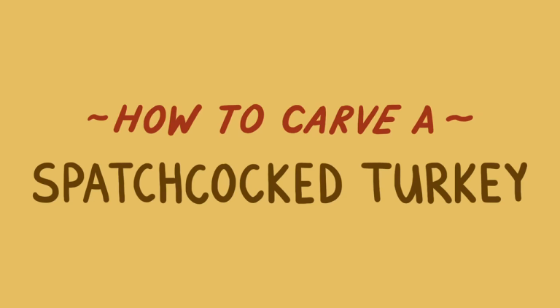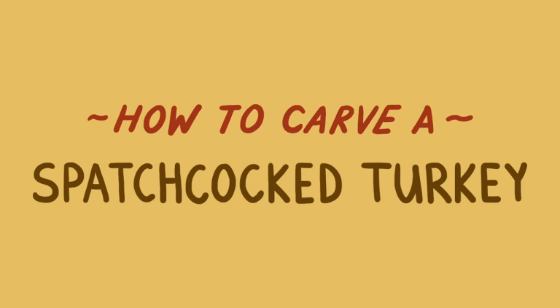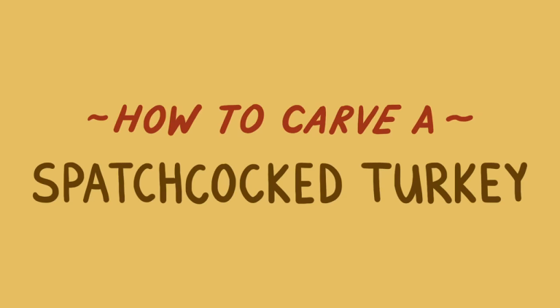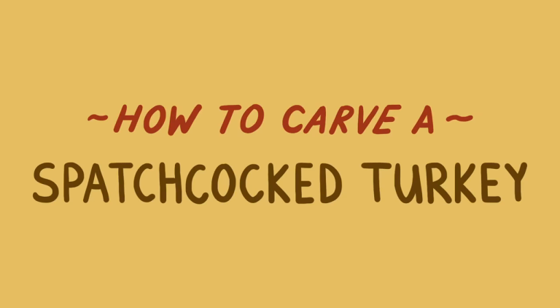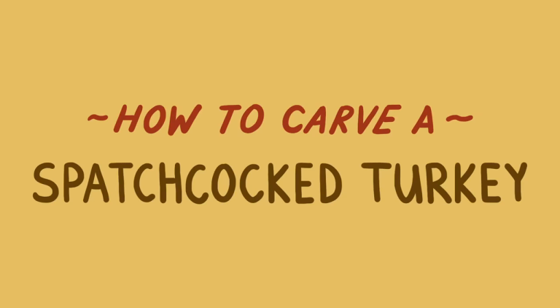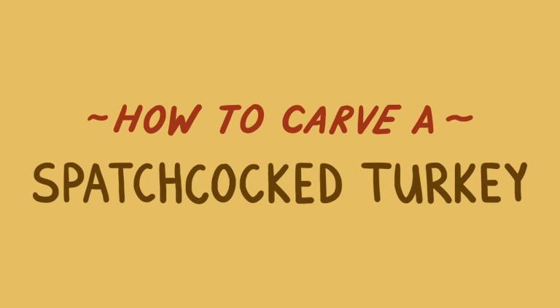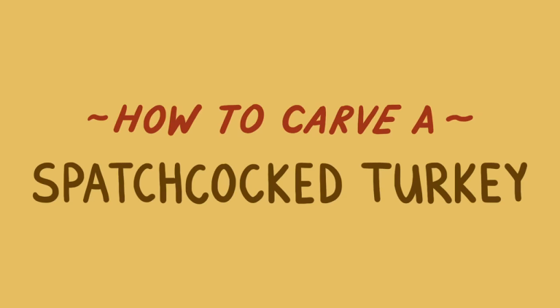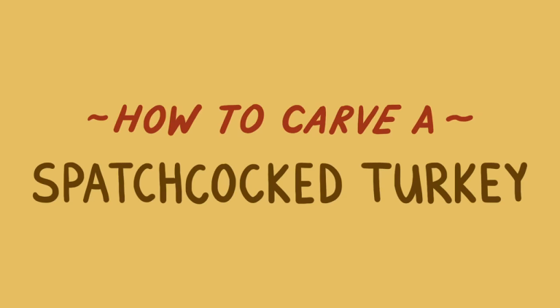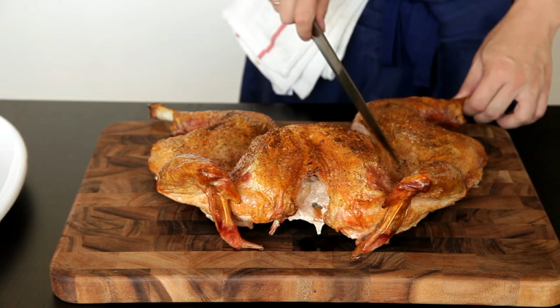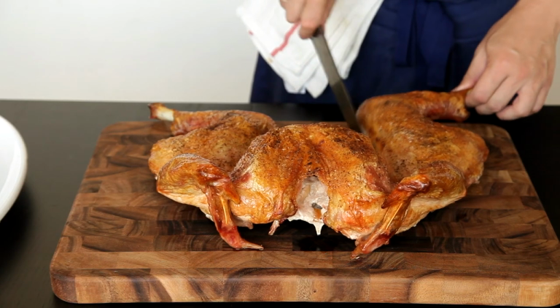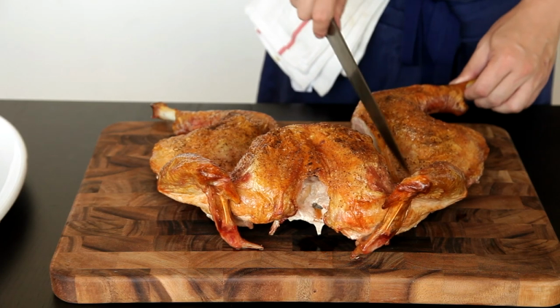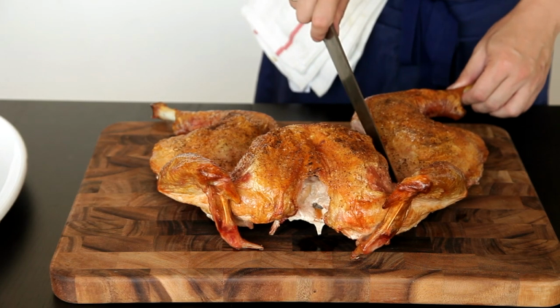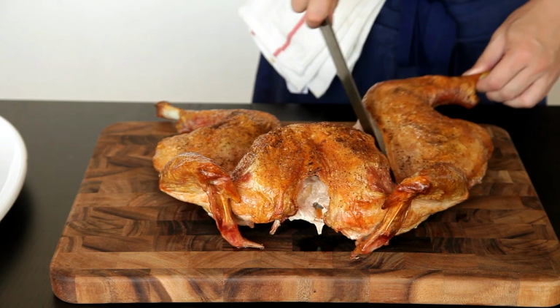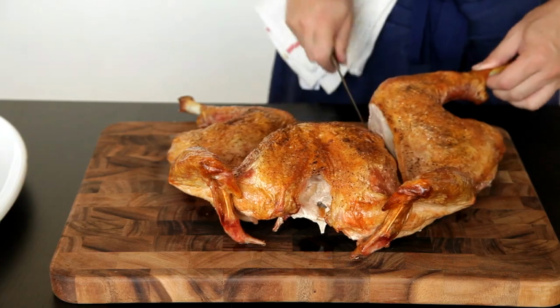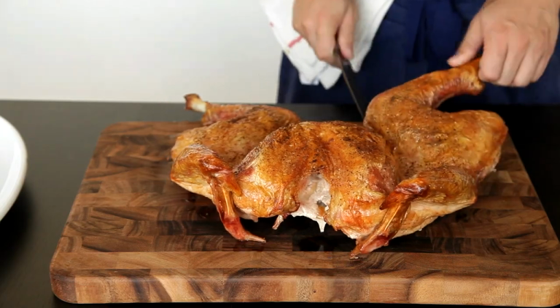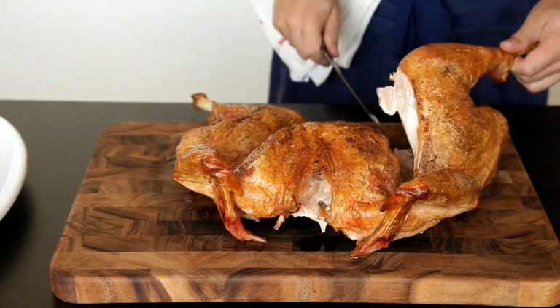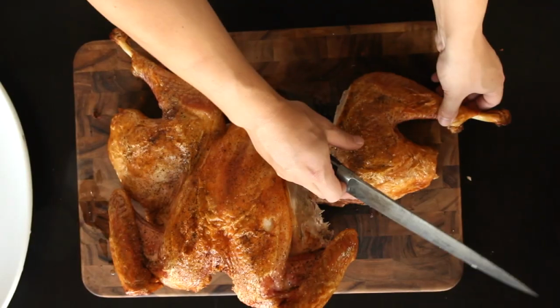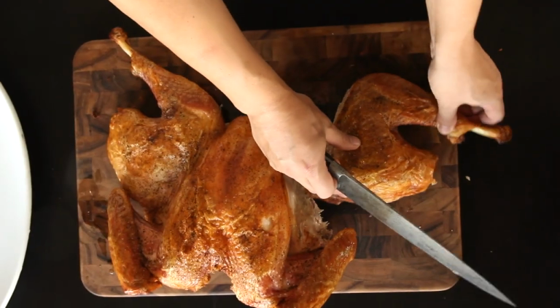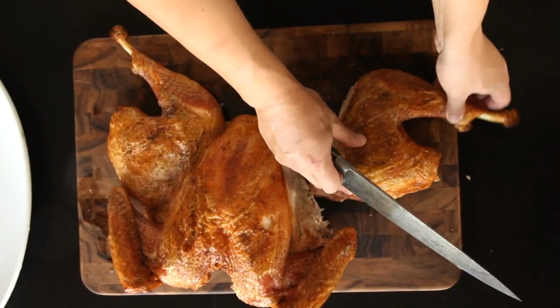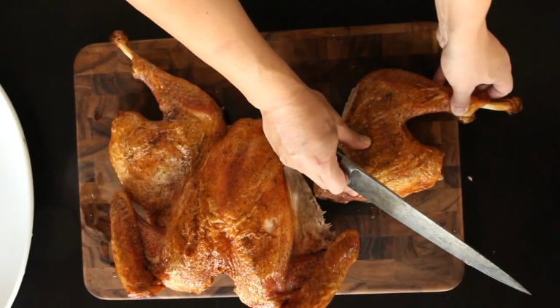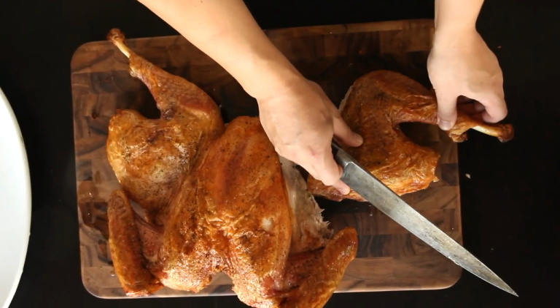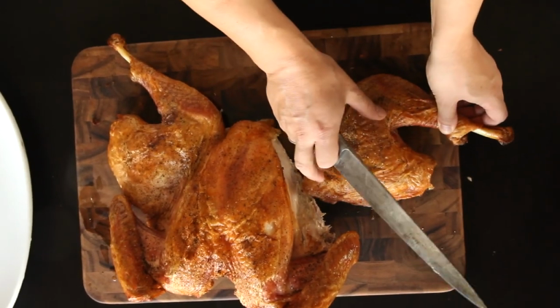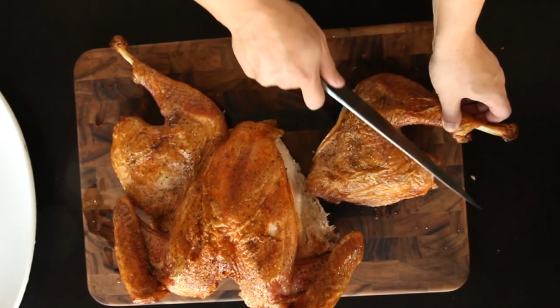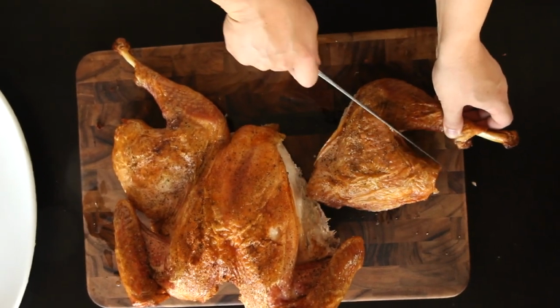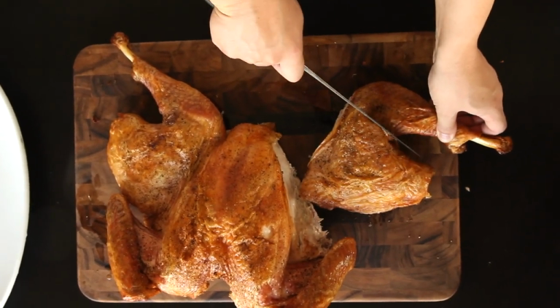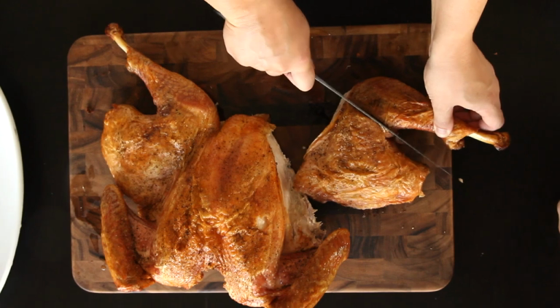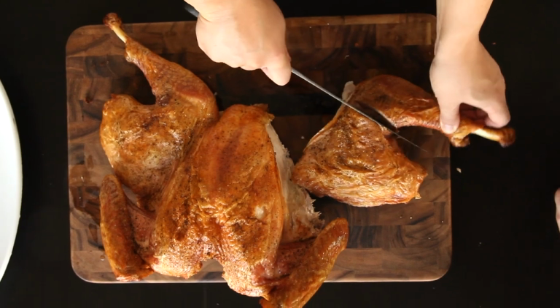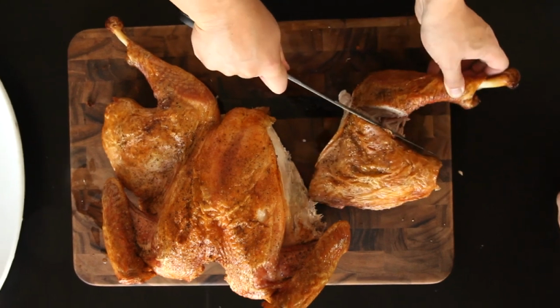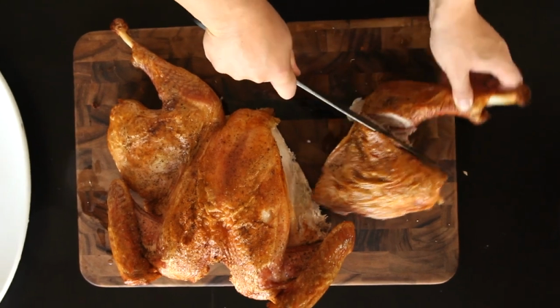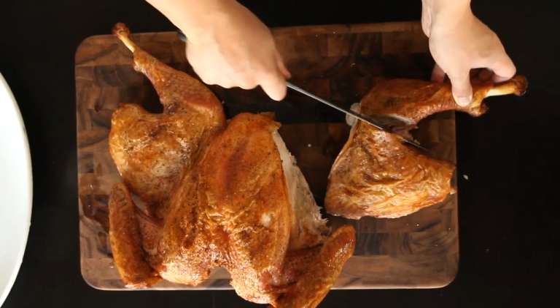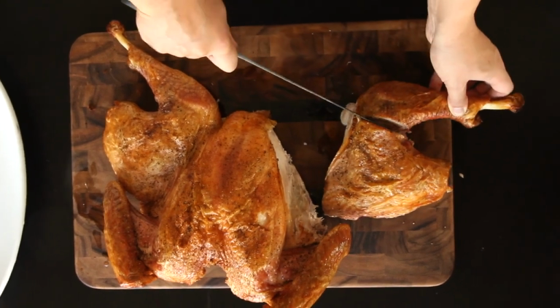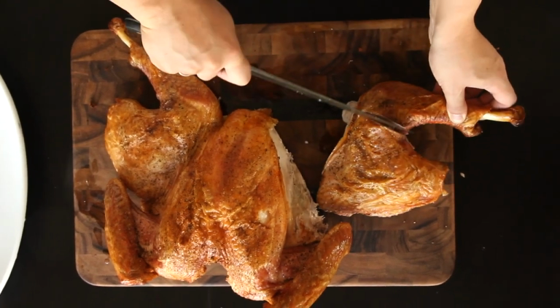To carve a spatchcock turkey, start by cutting off the first leg by slicing through the joint where the thigh meets the body. Next, find the joint between the thigh and the drumstick by rotating the drumstick back and forth, and then cut through that joint with your knife.